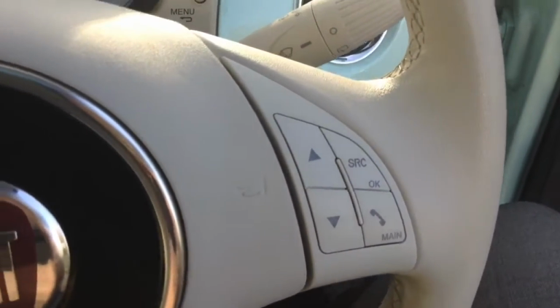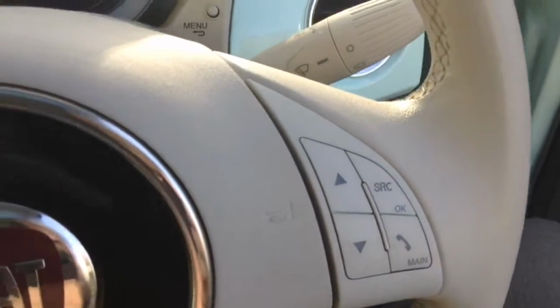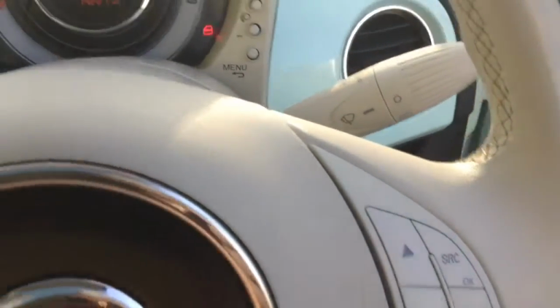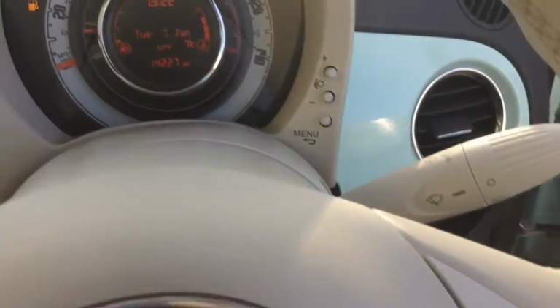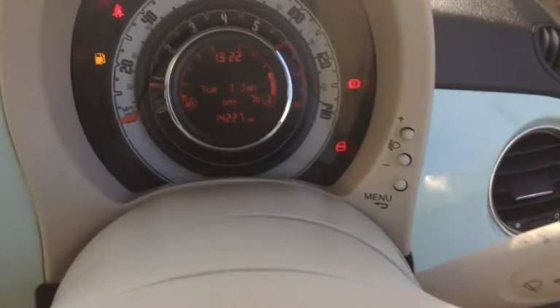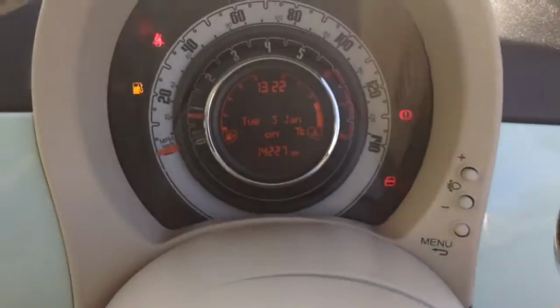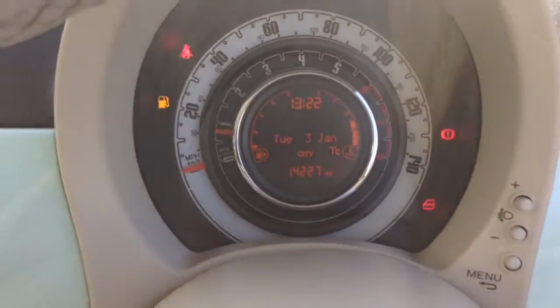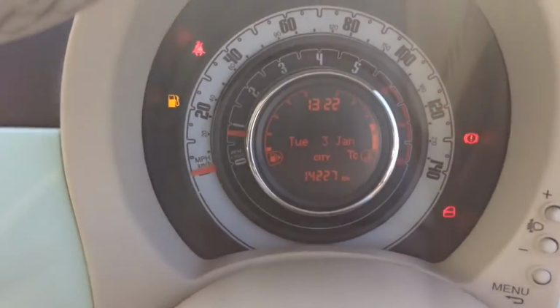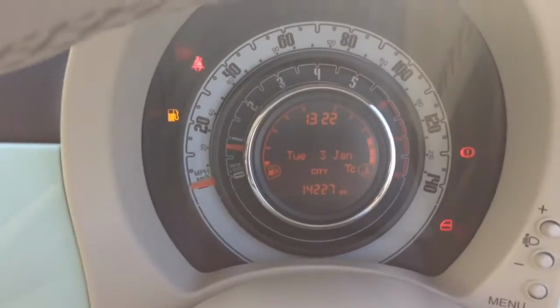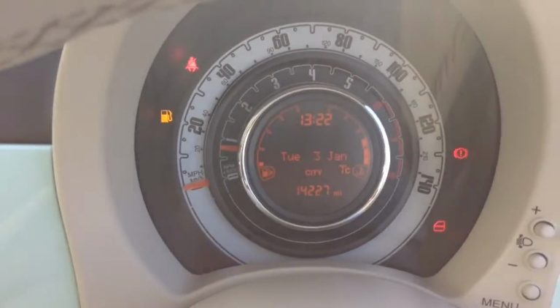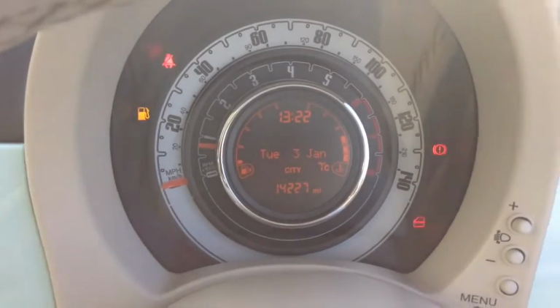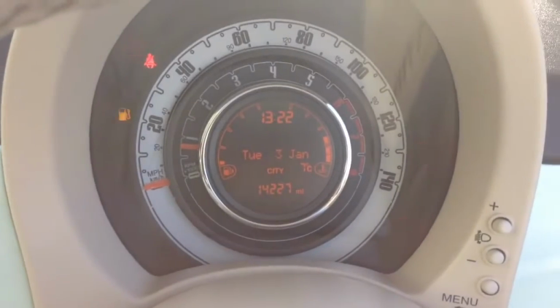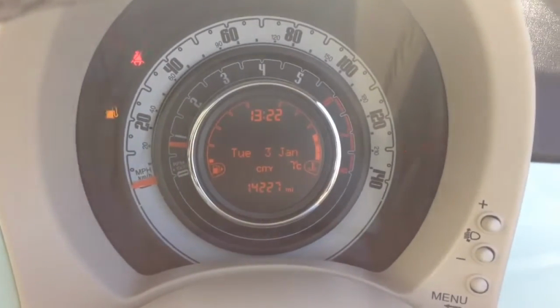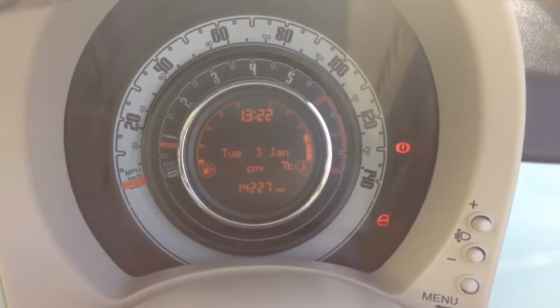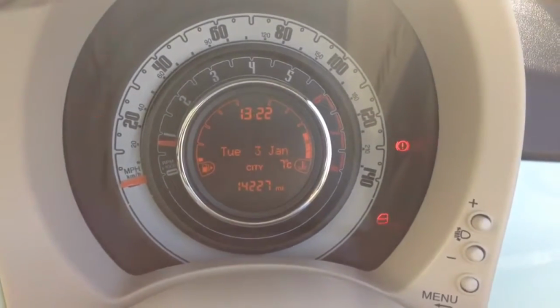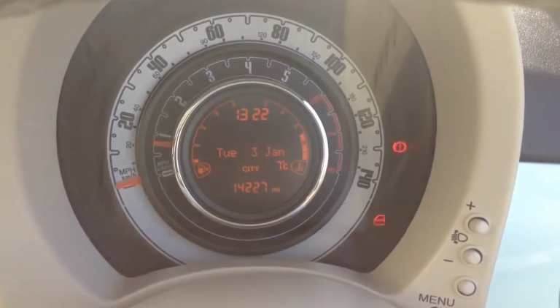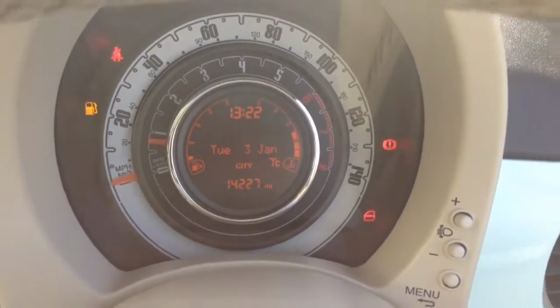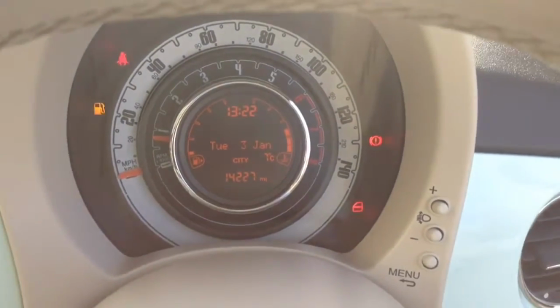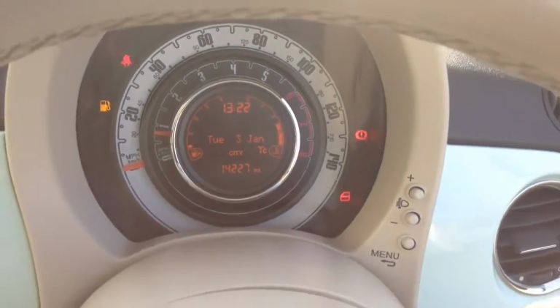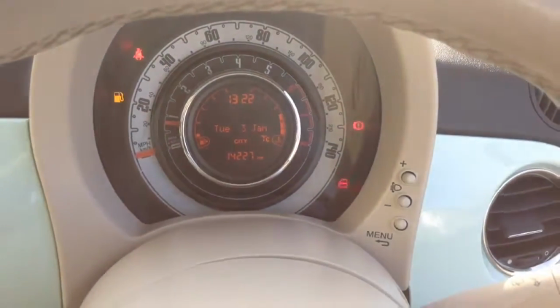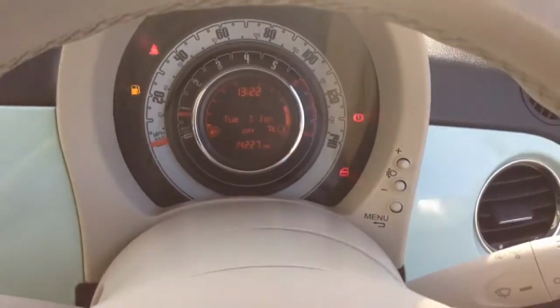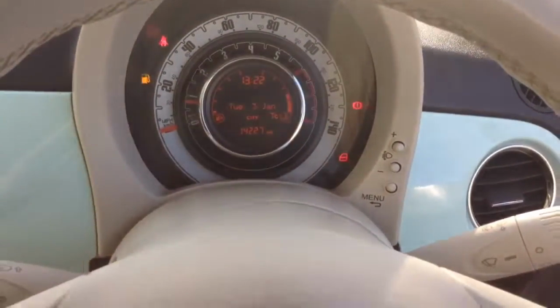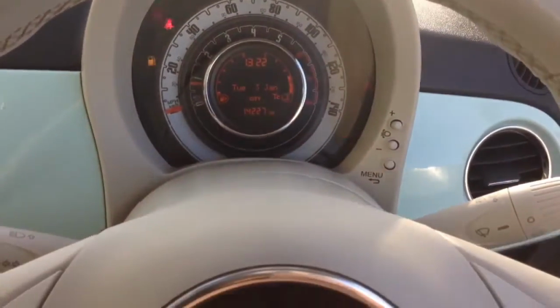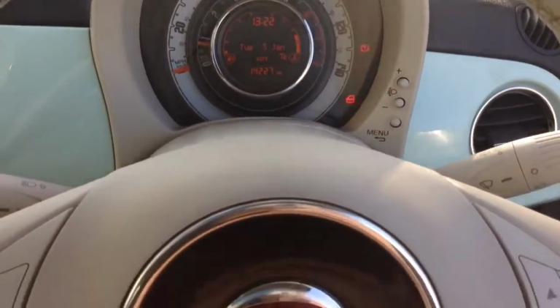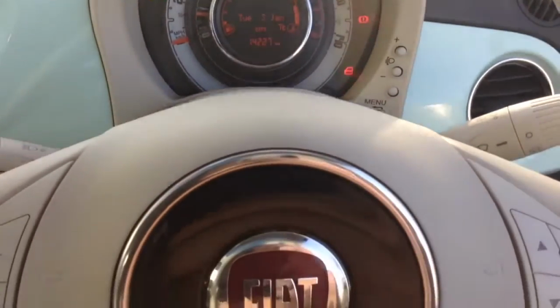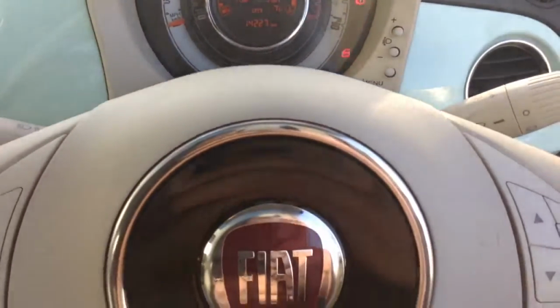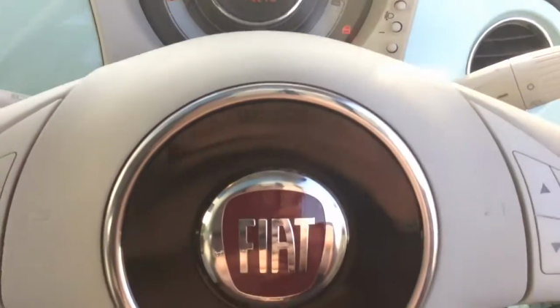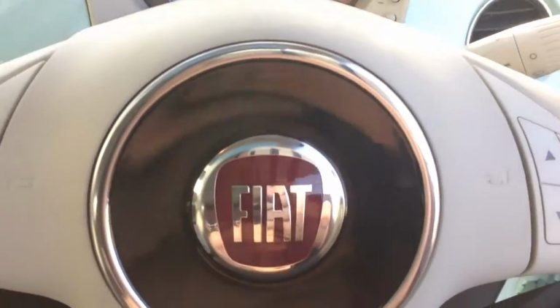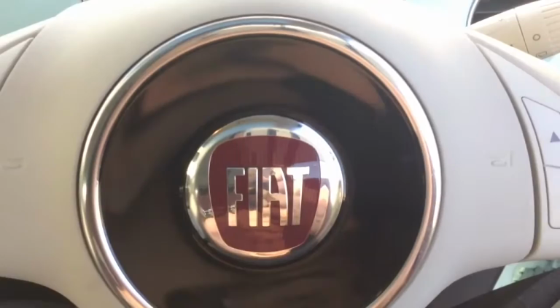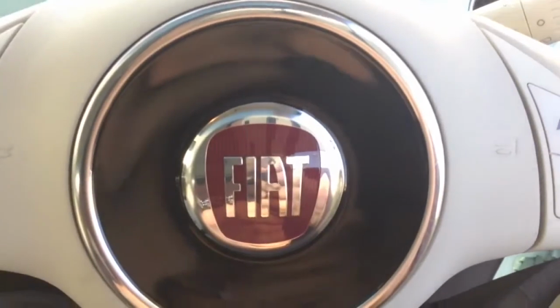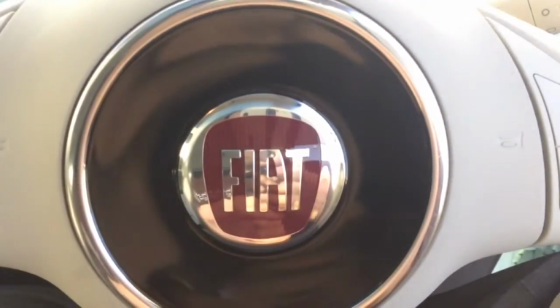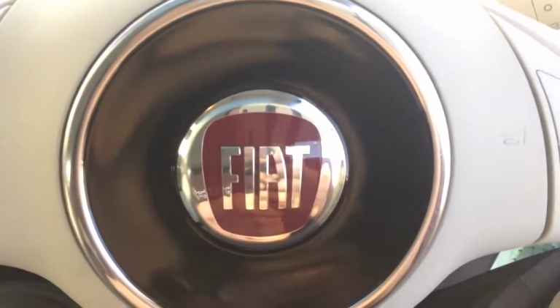On the main dash you'll see this vehicle is under 14,227 miles. Thank you for watching. A quick reminder that service plans are available on this vehicle from £9.95 per month.